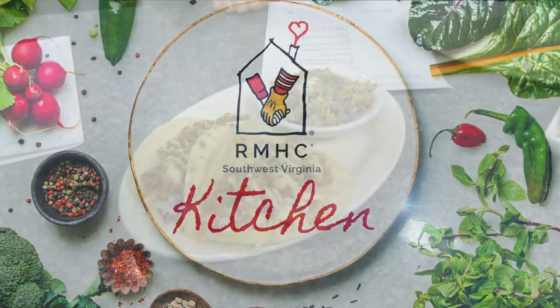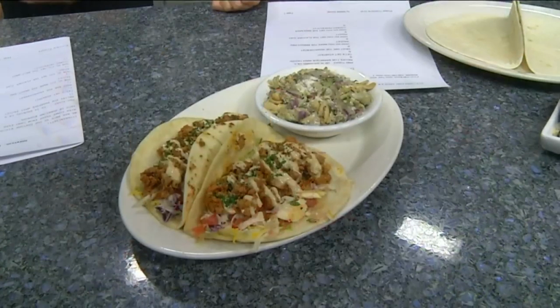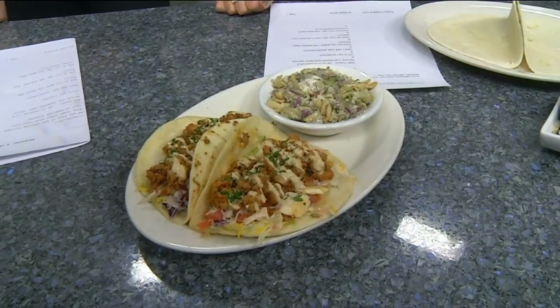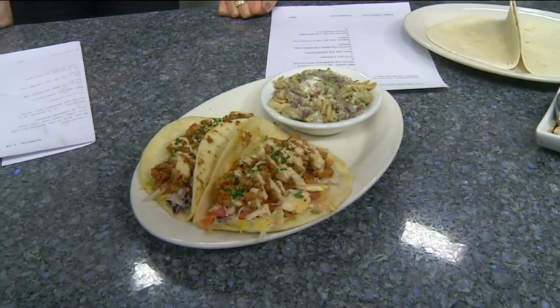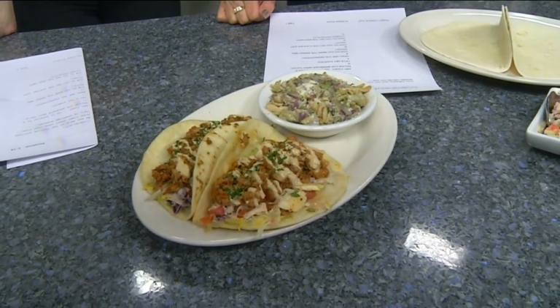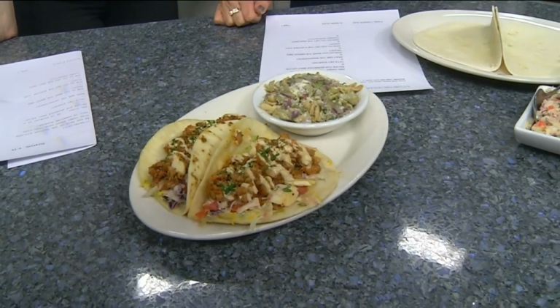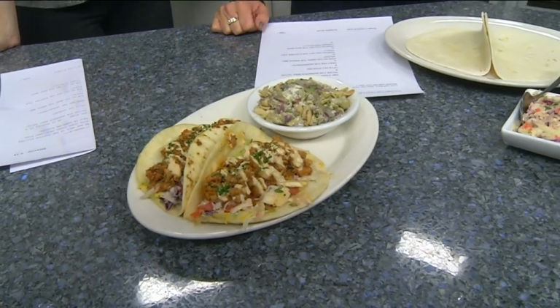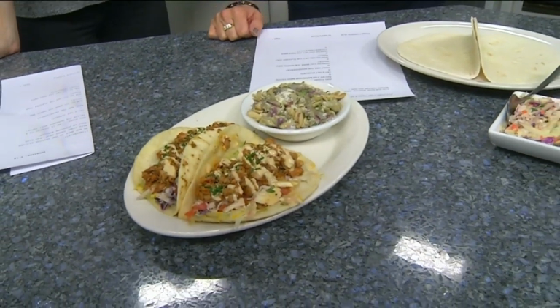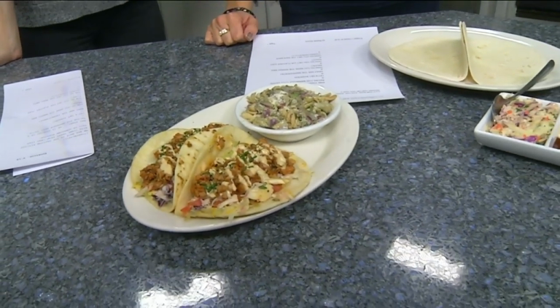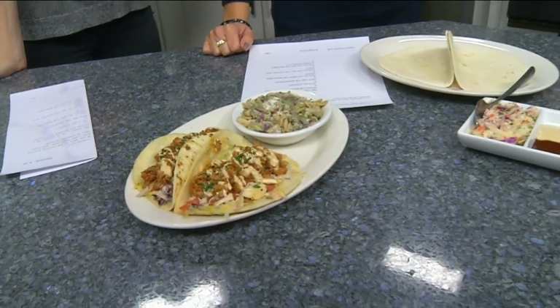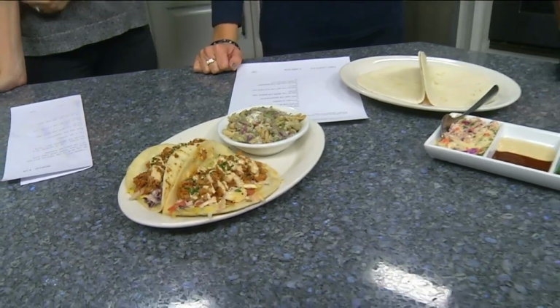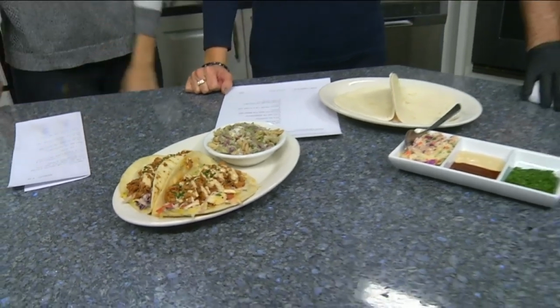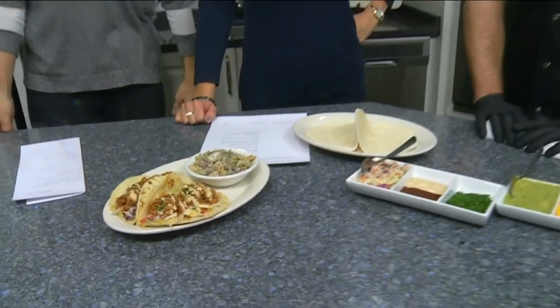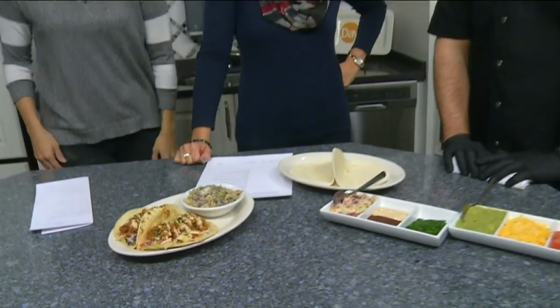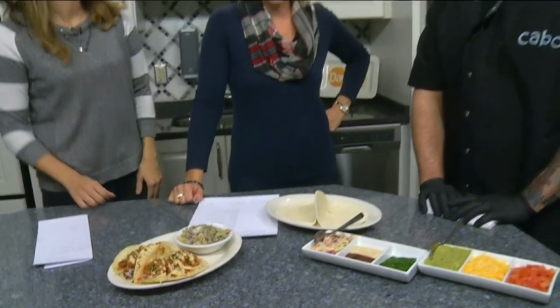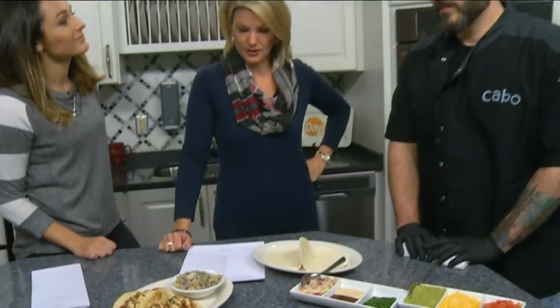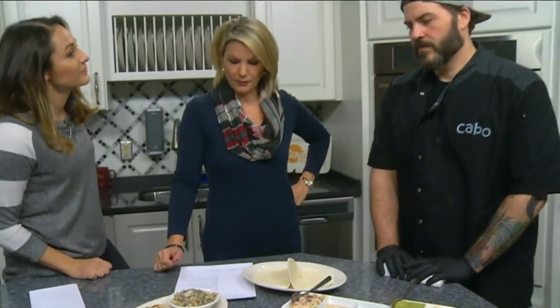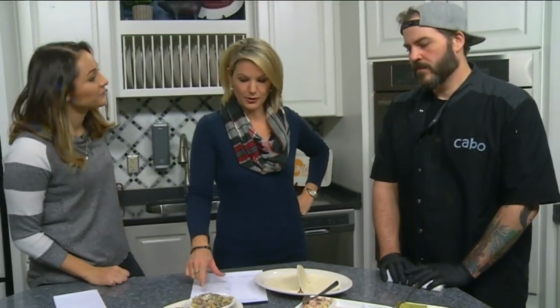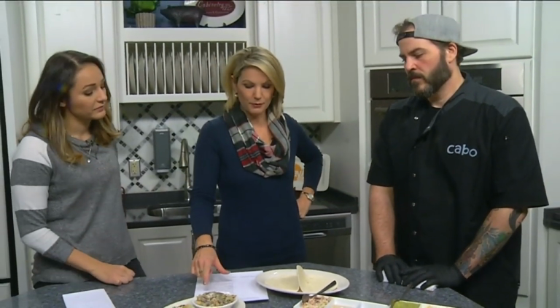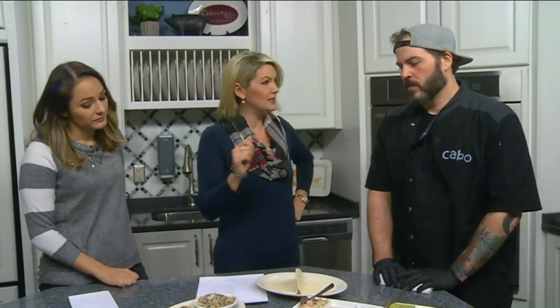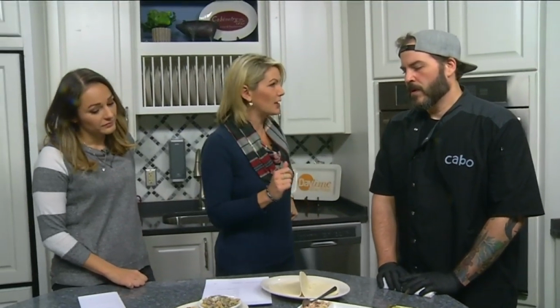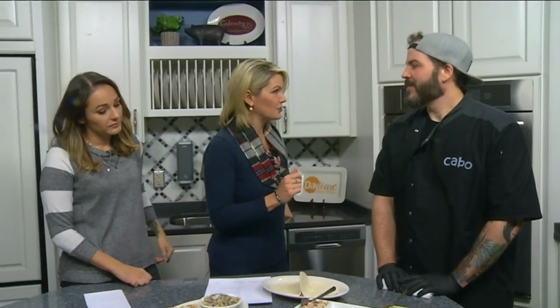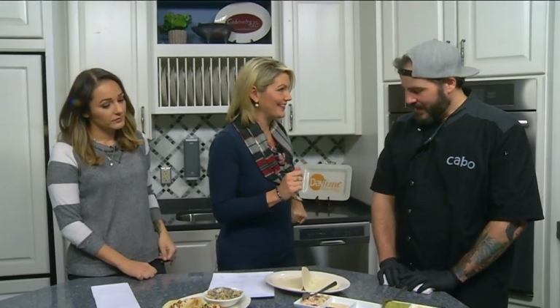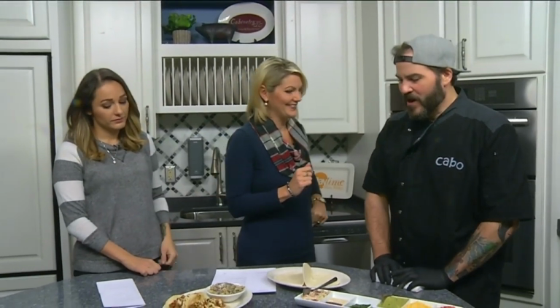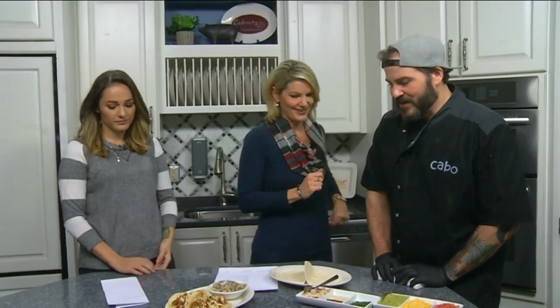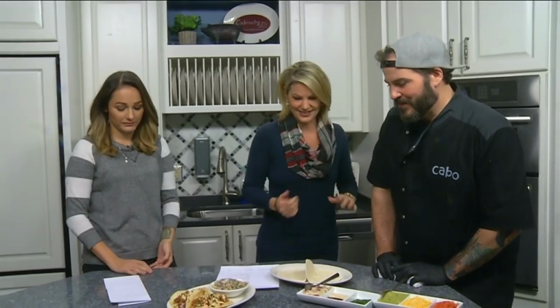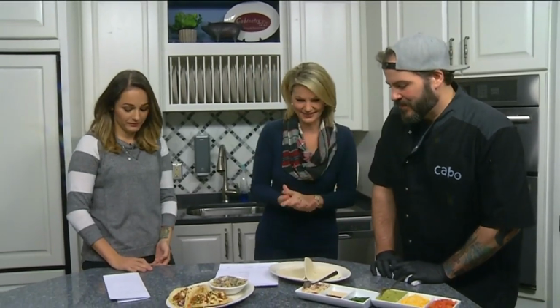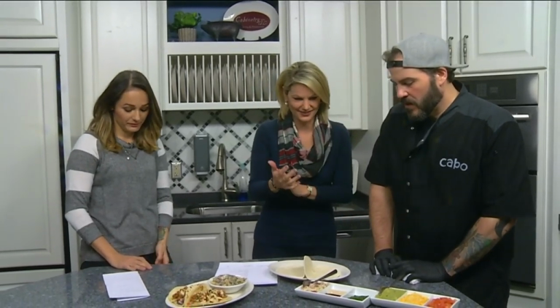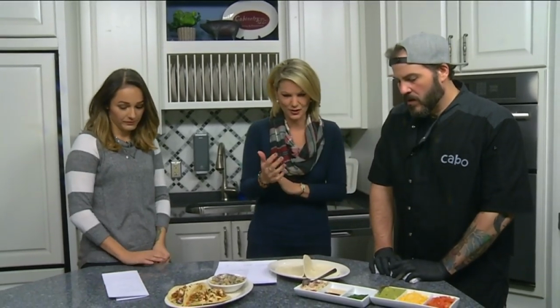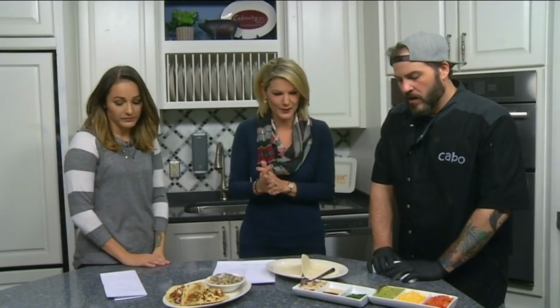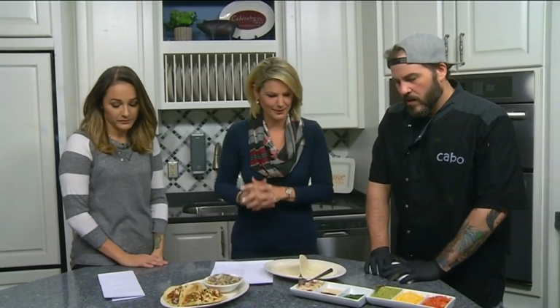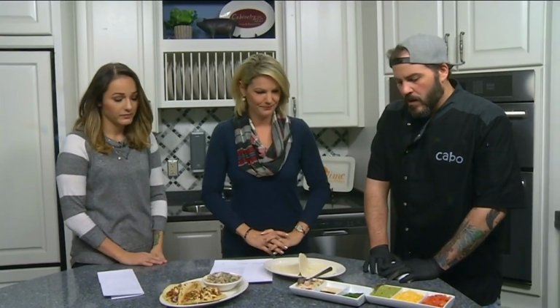We are back in the daytime kitchen with Jimmy Trent from Cabo Fish Taco, and today you are sharing a recipe for barbecue mahi tacos. That's right! All right, let's get started — what do we need?